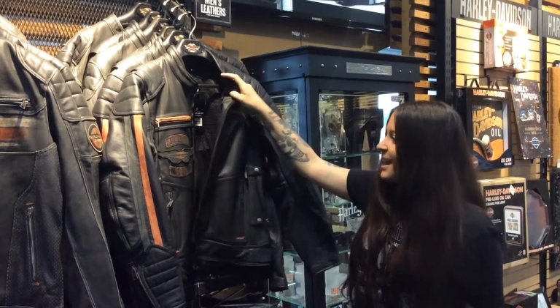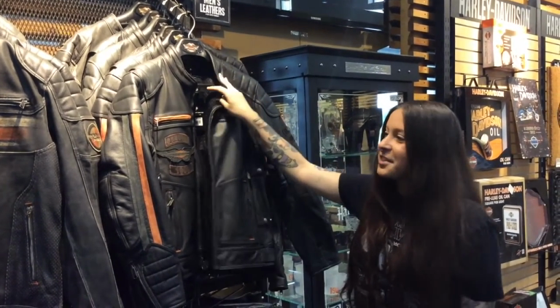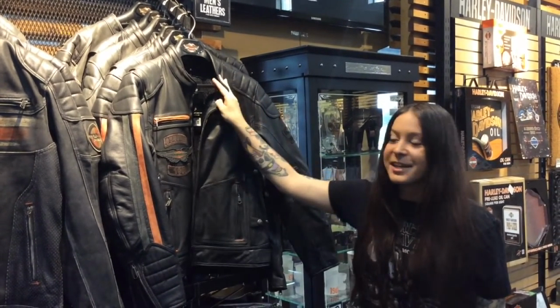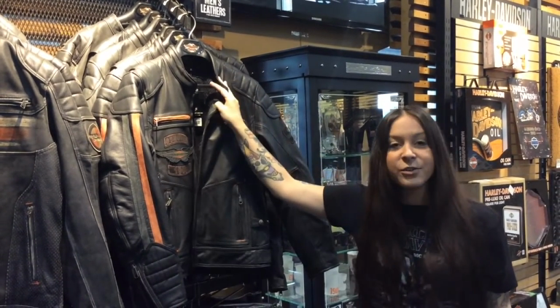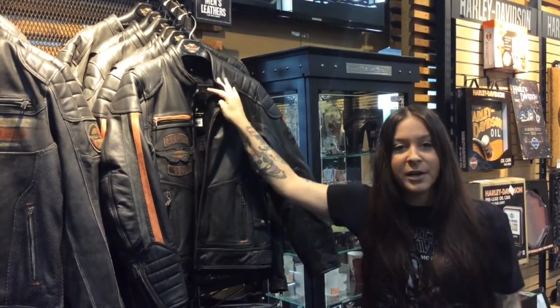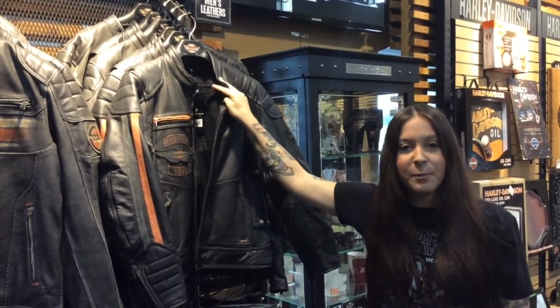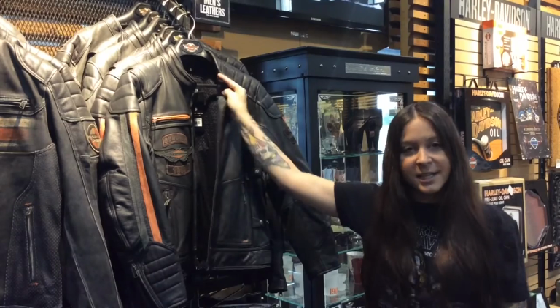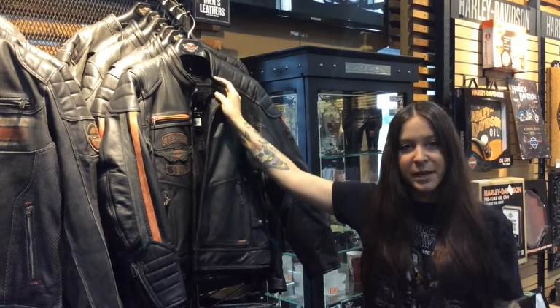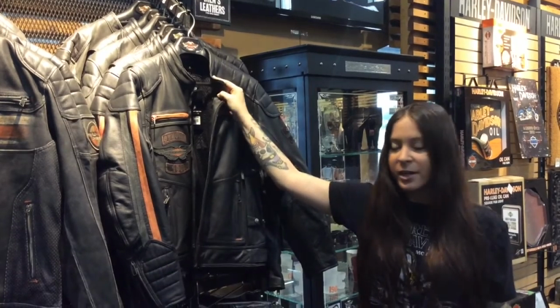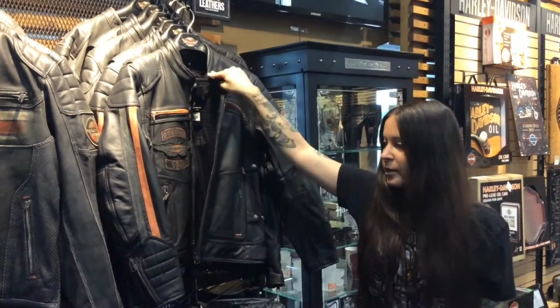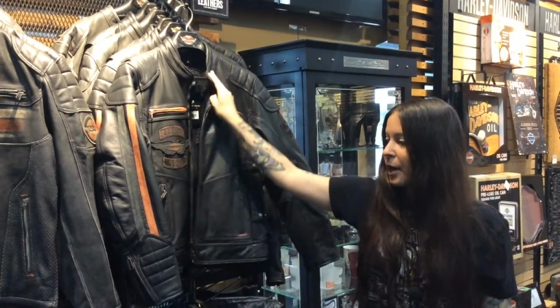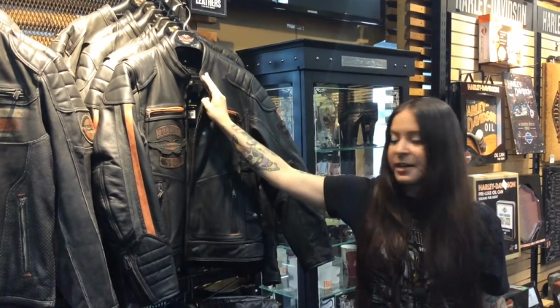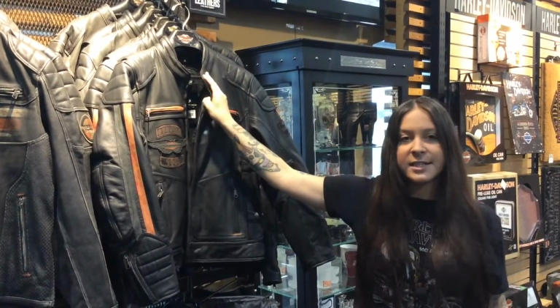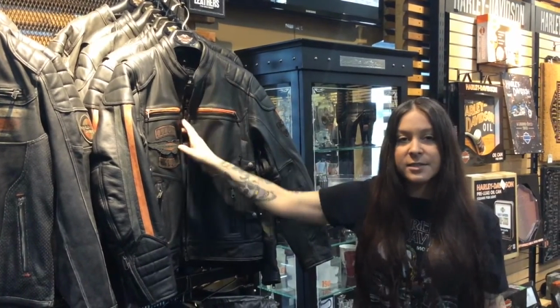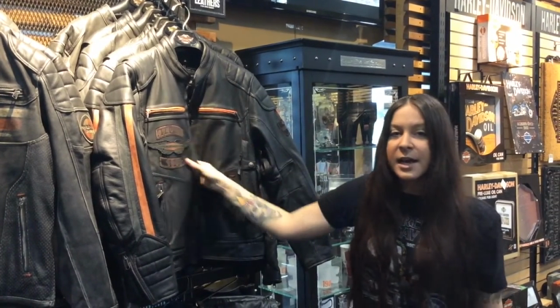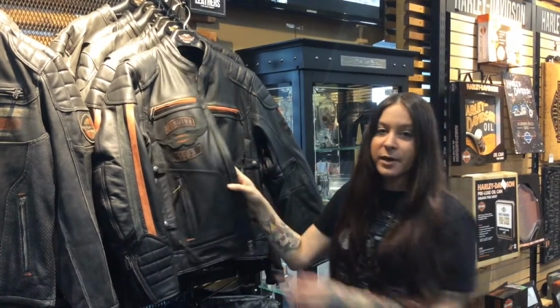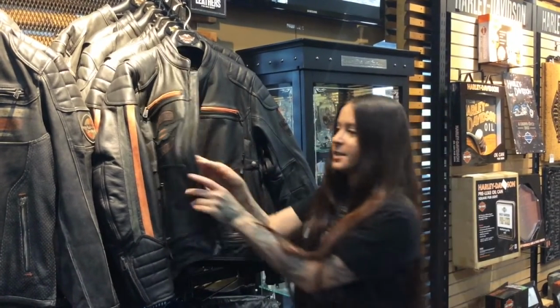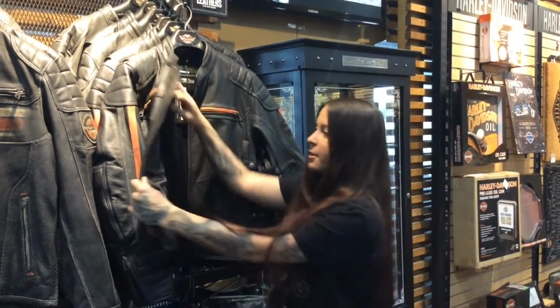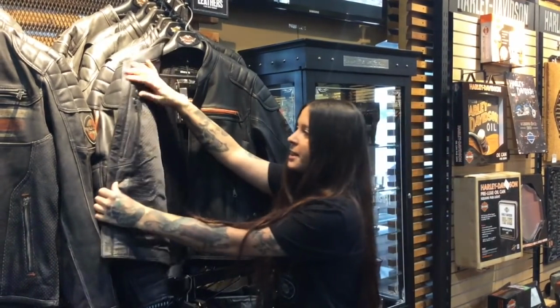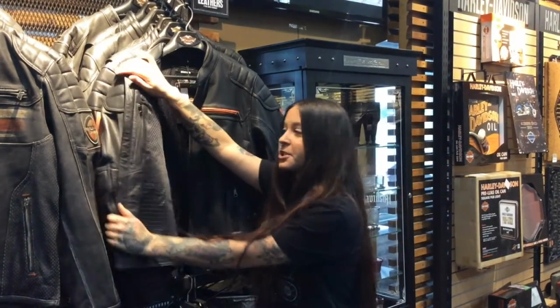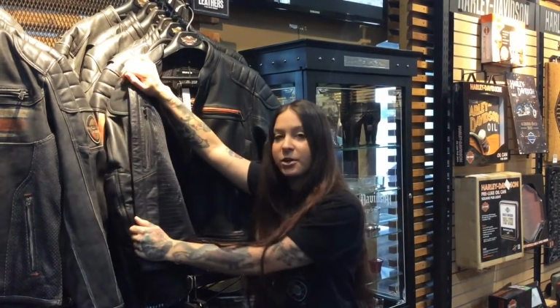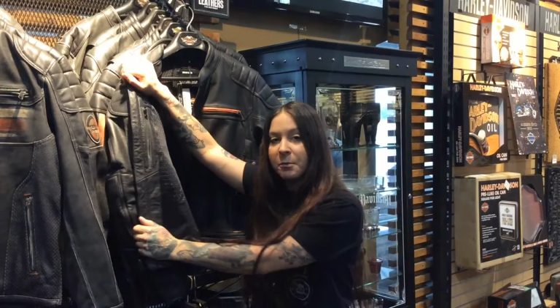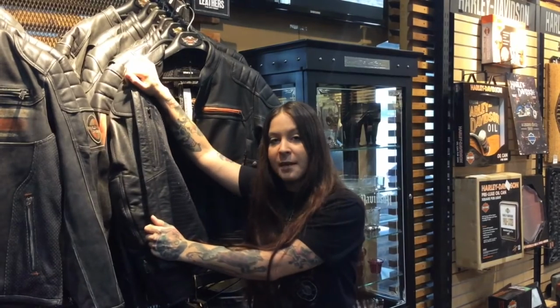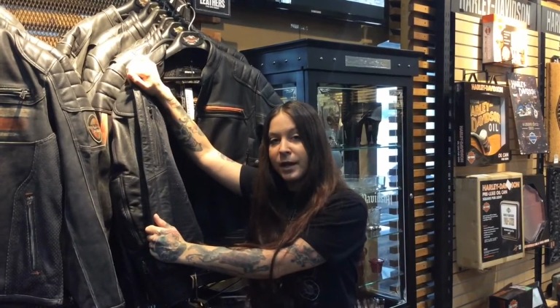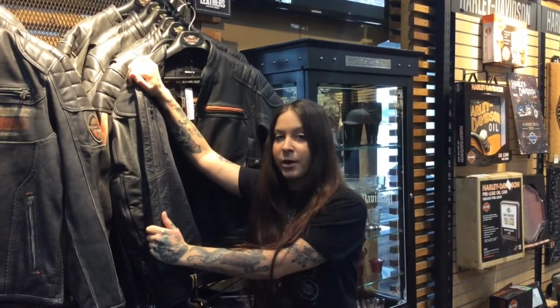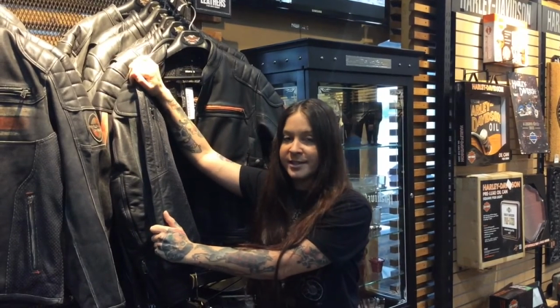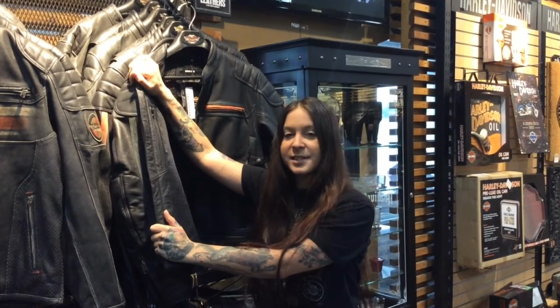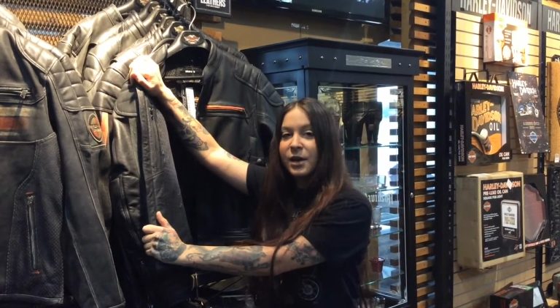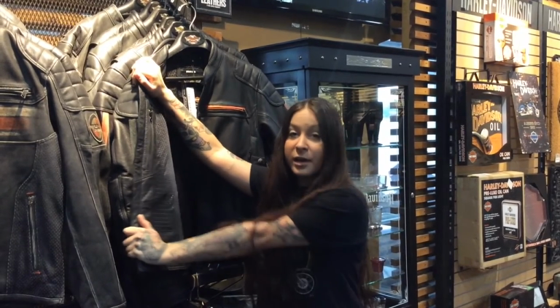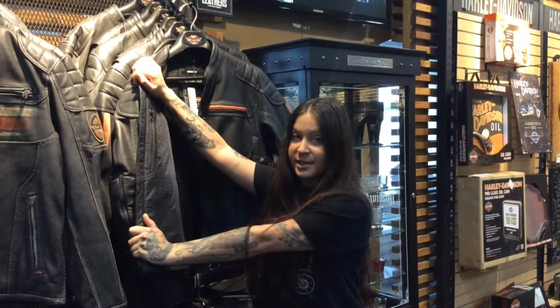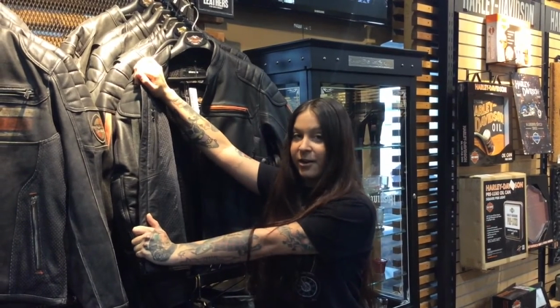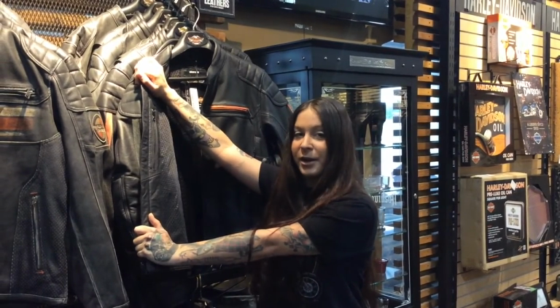All these jackets include body armor pockets, a mandarin collar, articulated sleeves, as well as interior pockets, which can be used for multimedia or here in Texas, a concealed carry pocket.